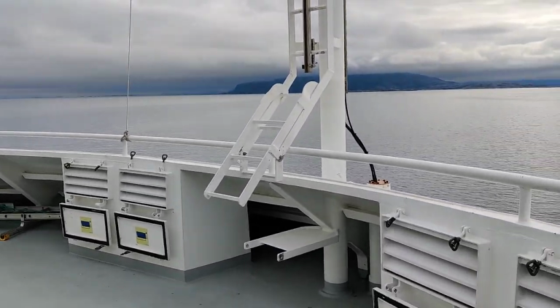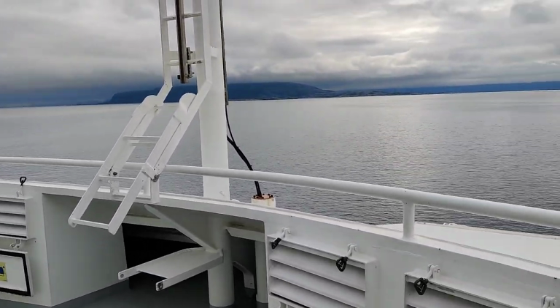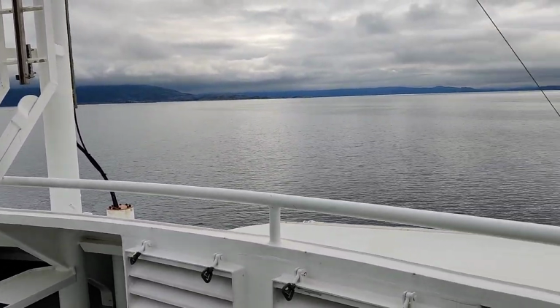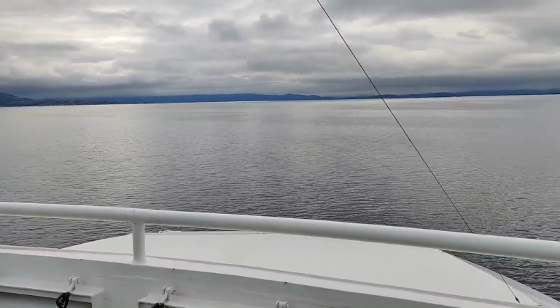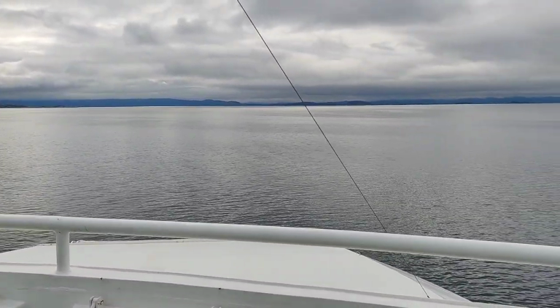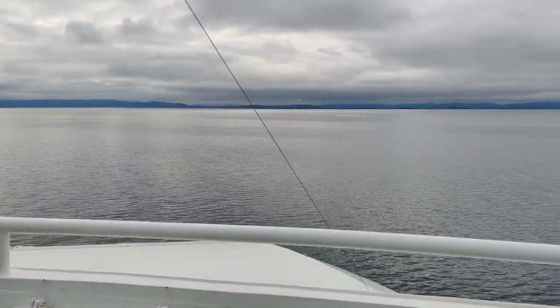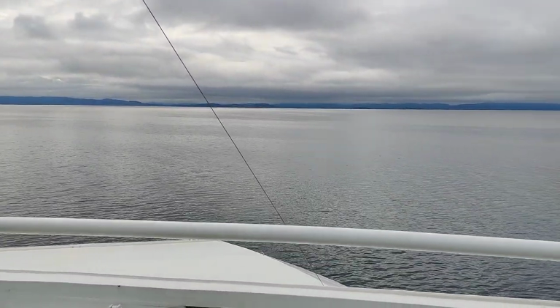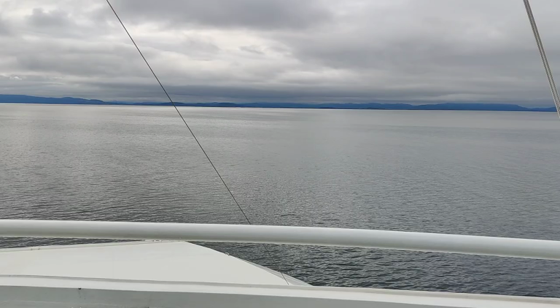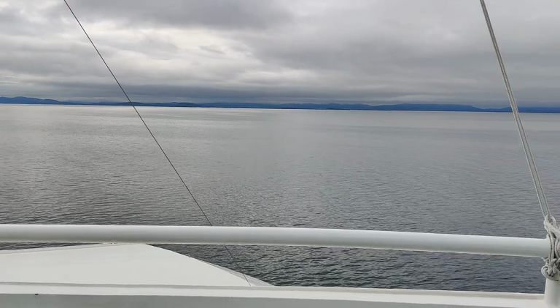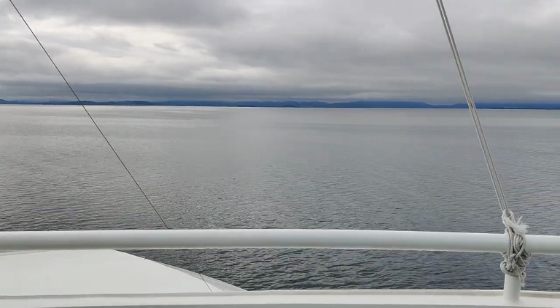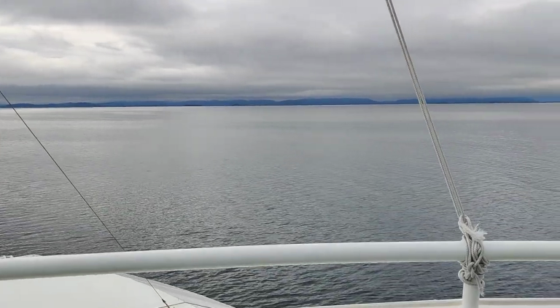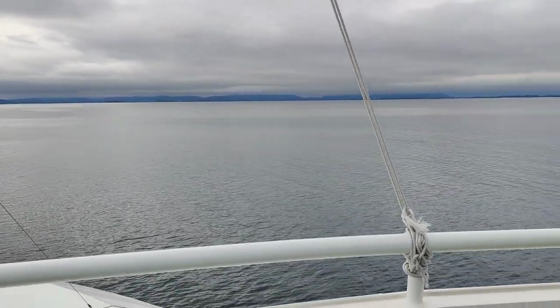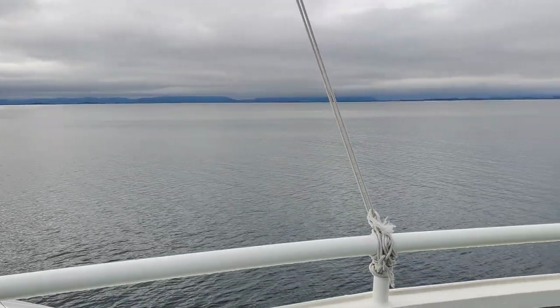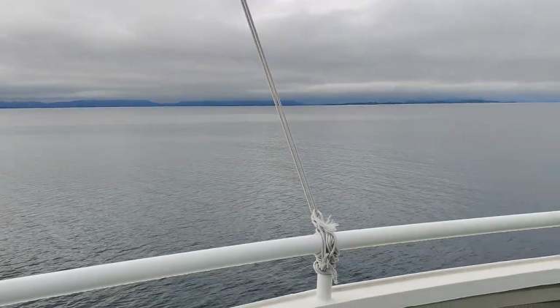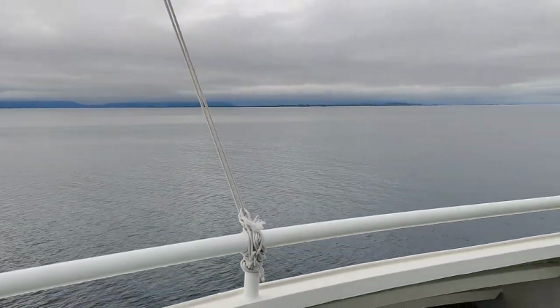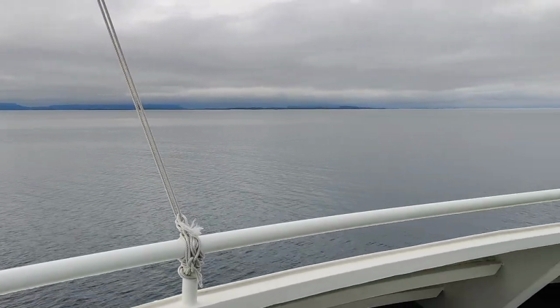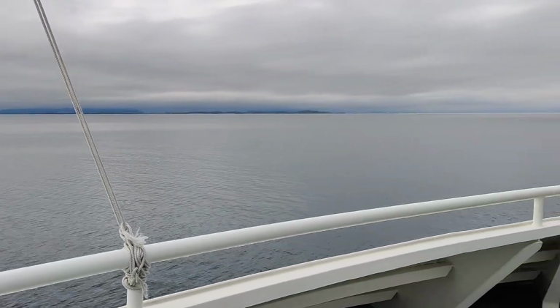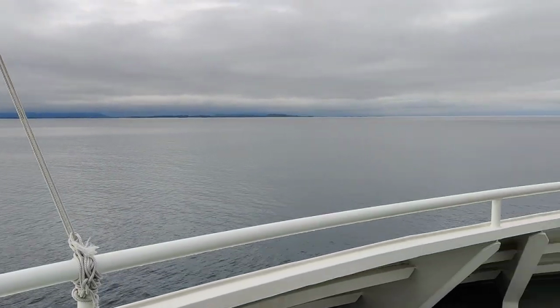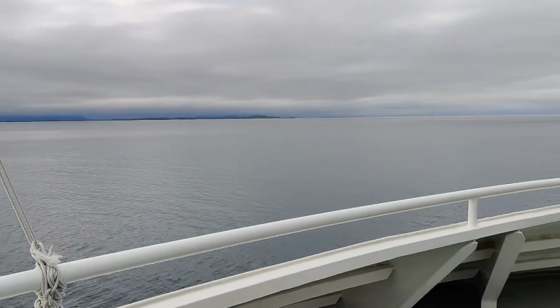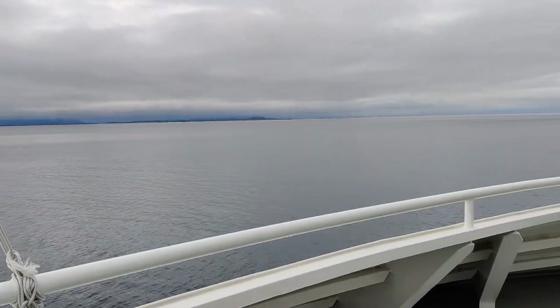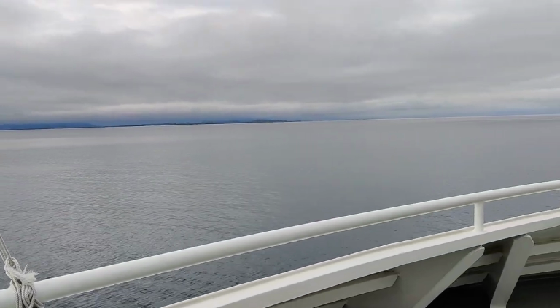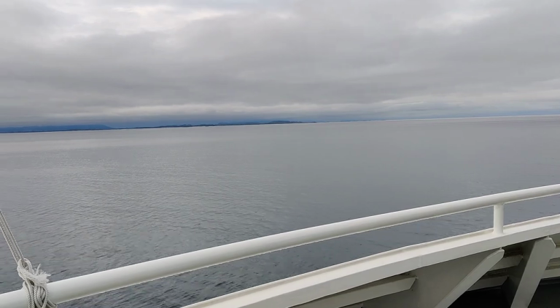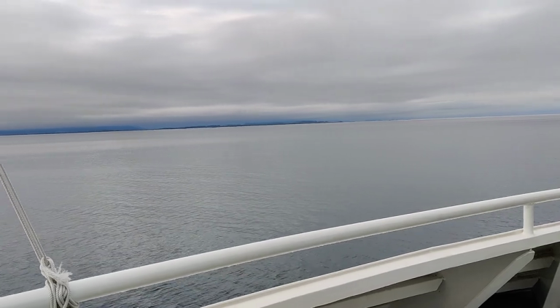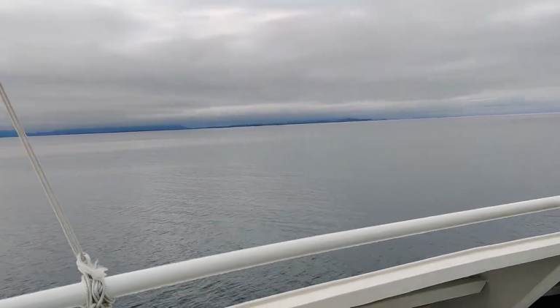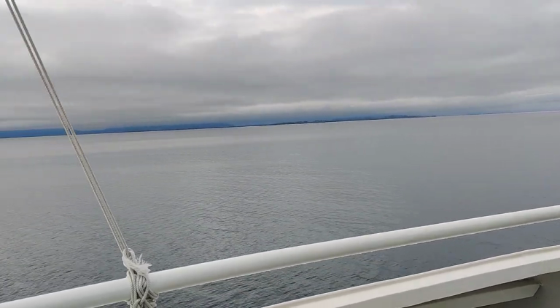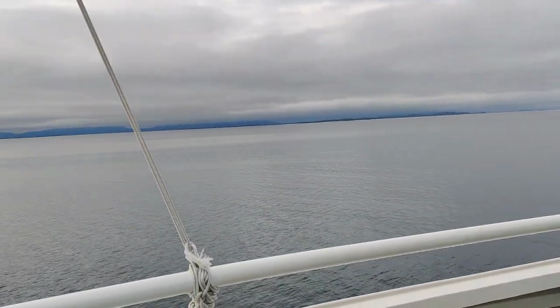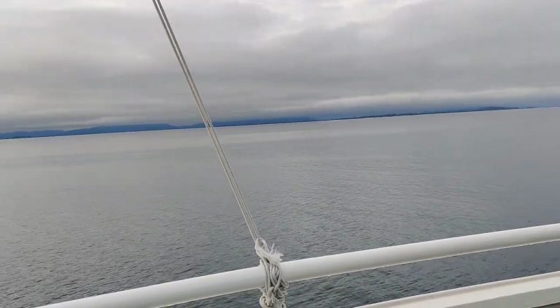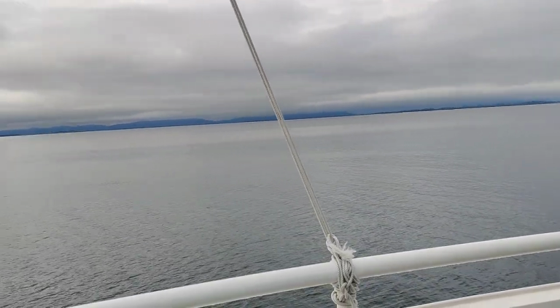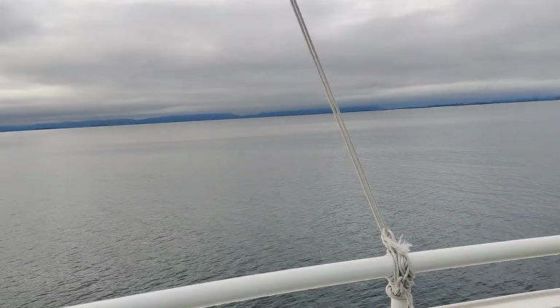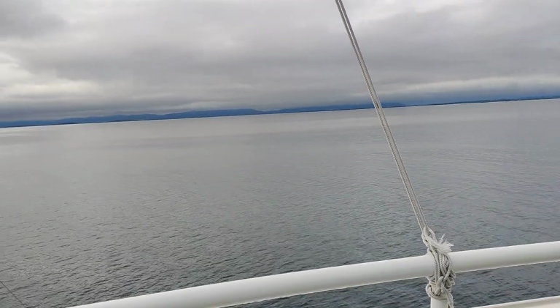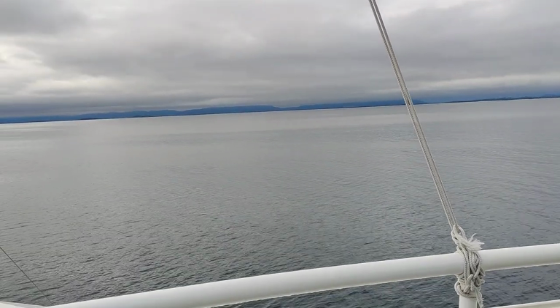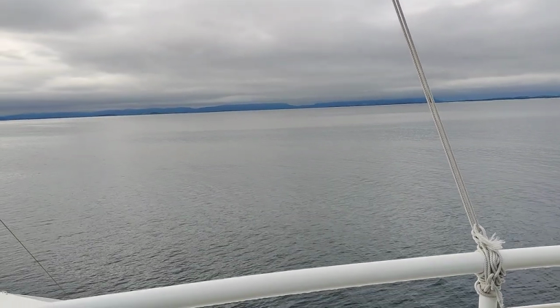The ferry time depends on the schedule. This one is 3 hours and 15 minutes or so.